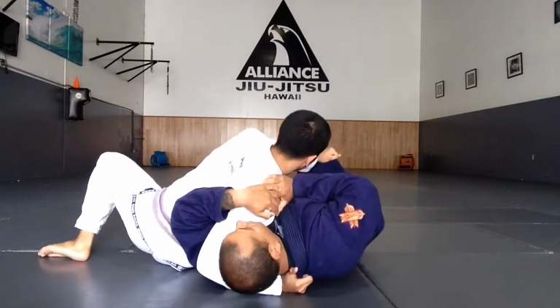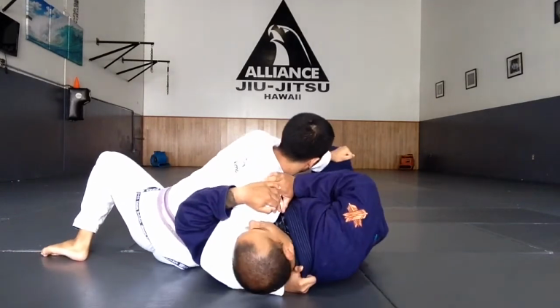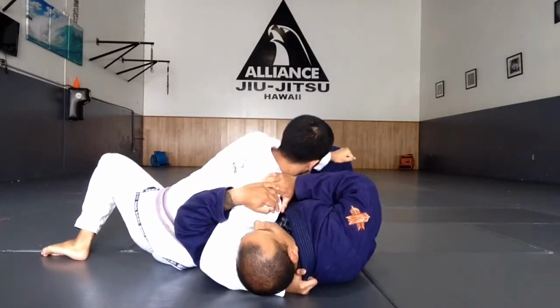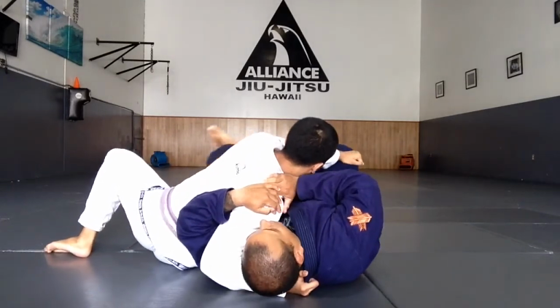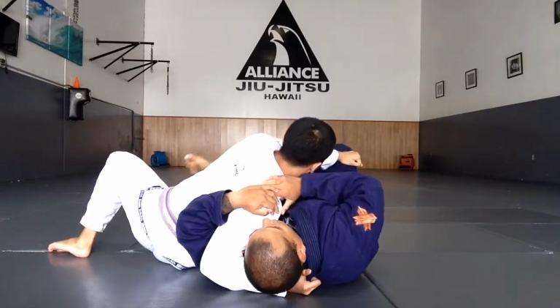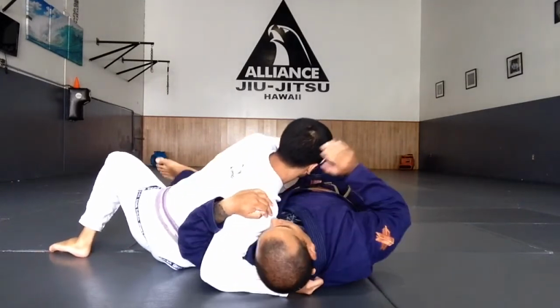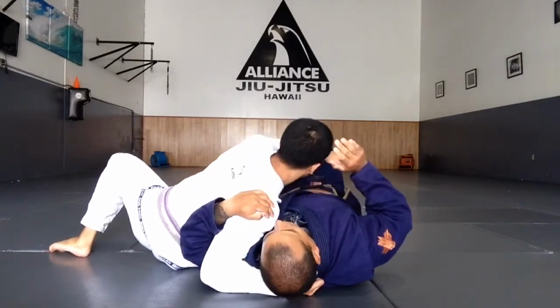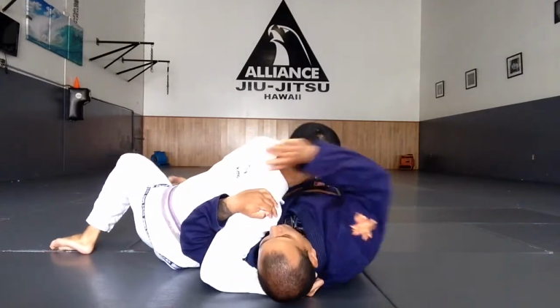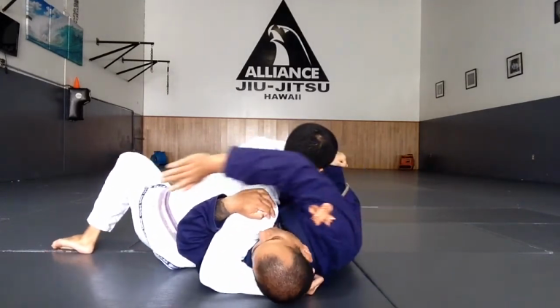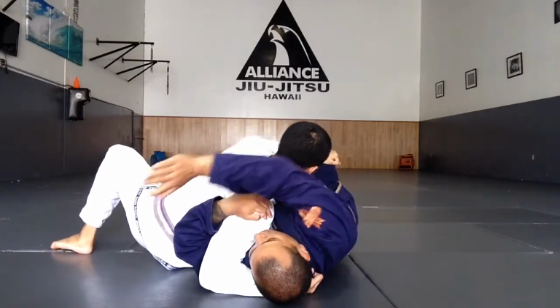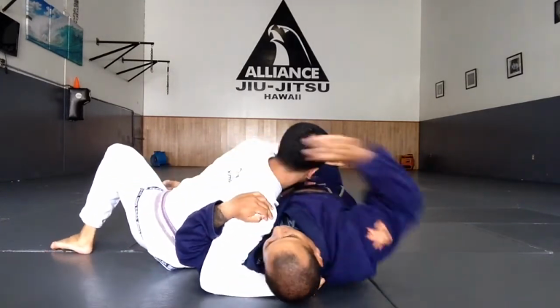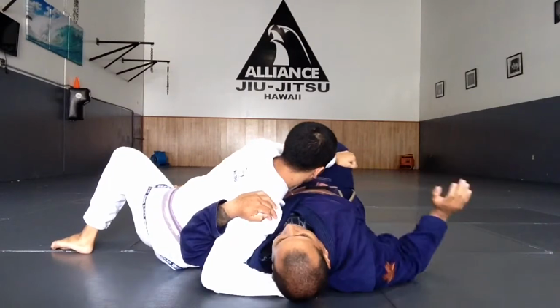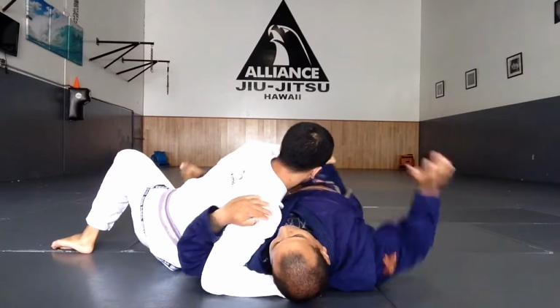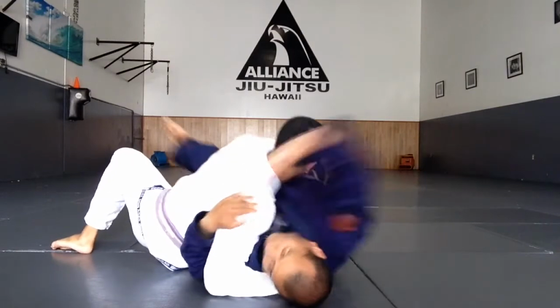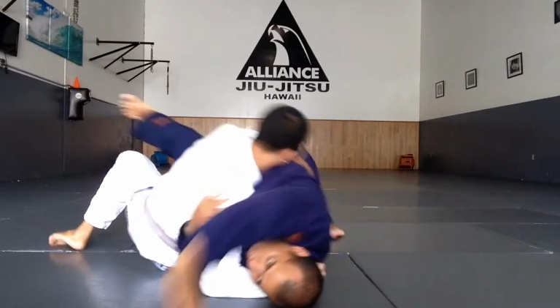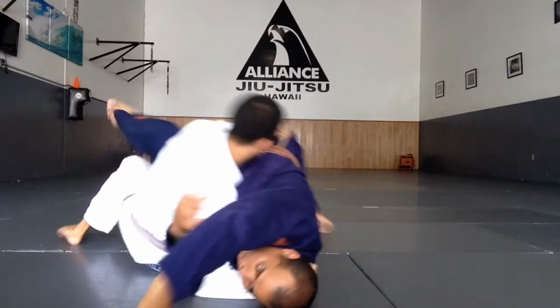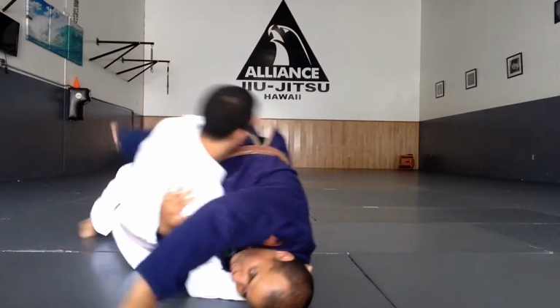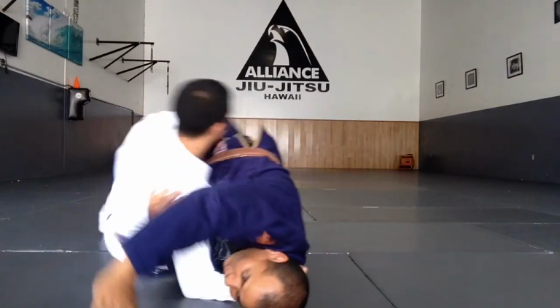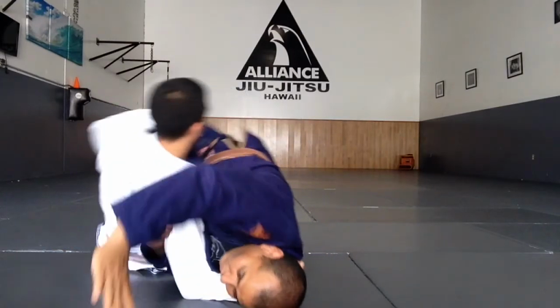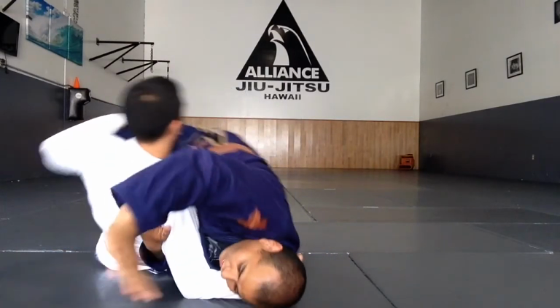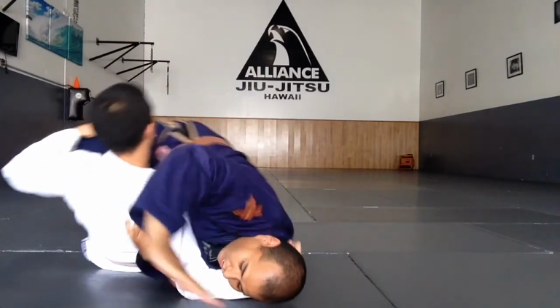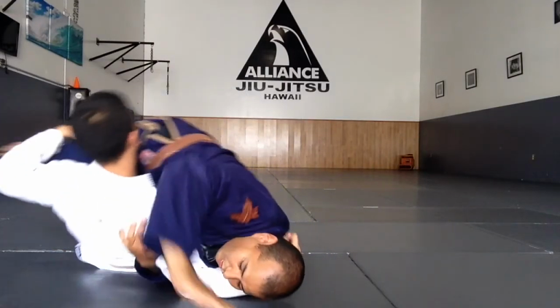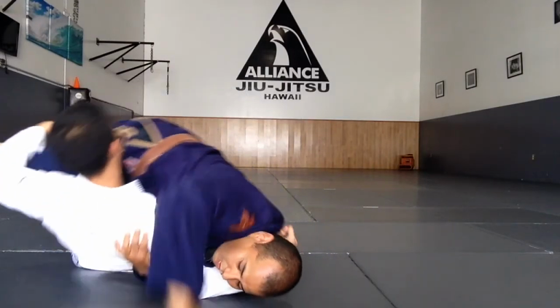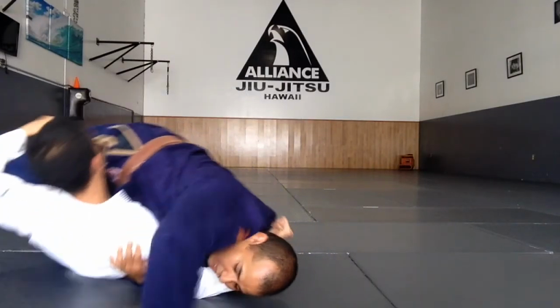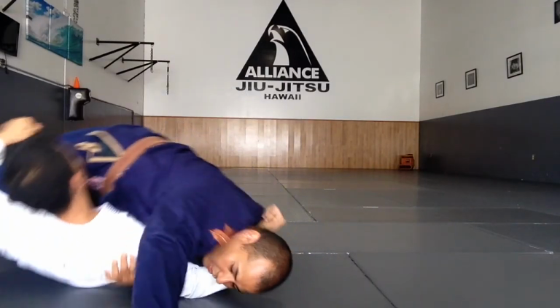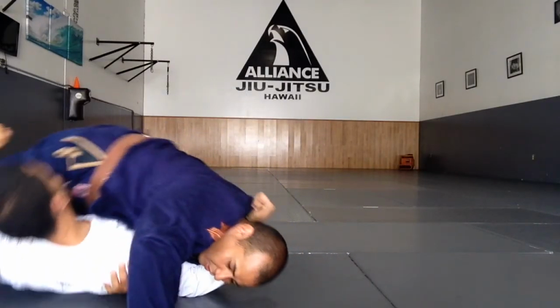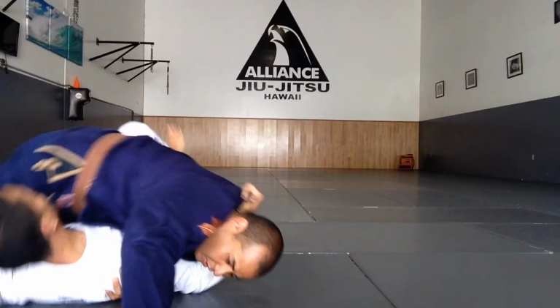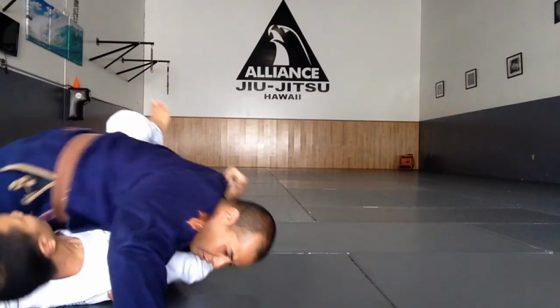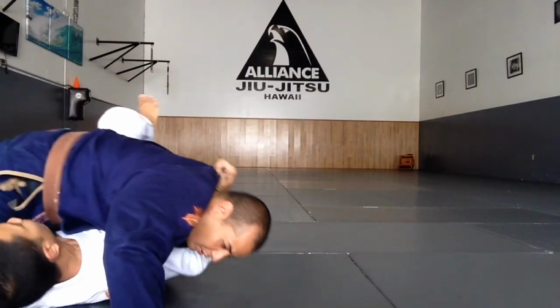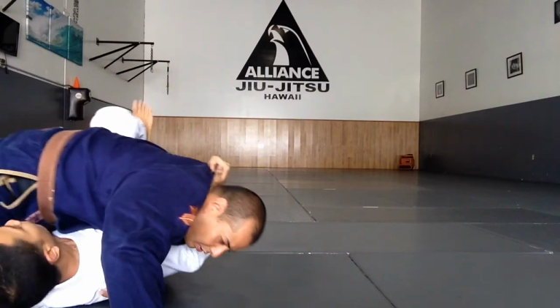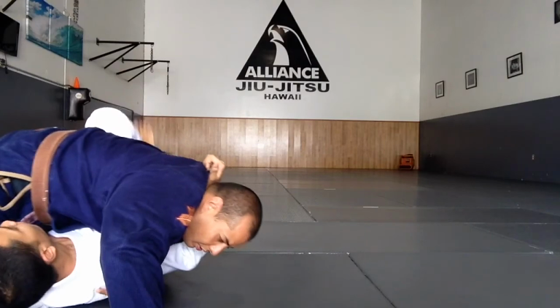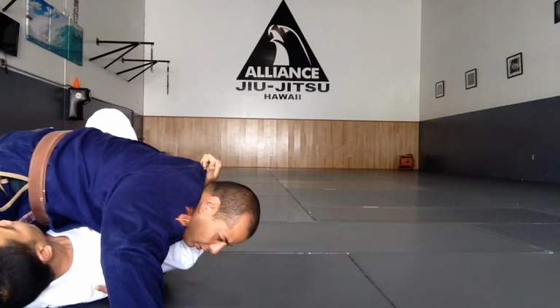You've really got to grip that shoulder and lock it down. I hope this helps. Aloha.